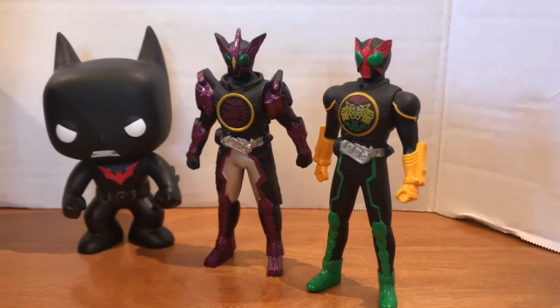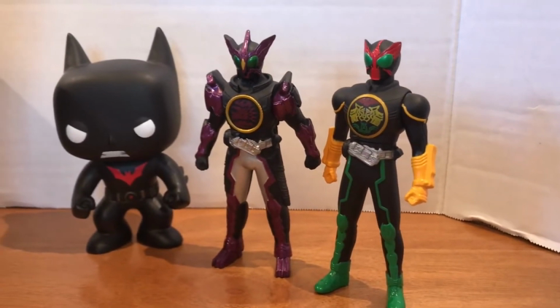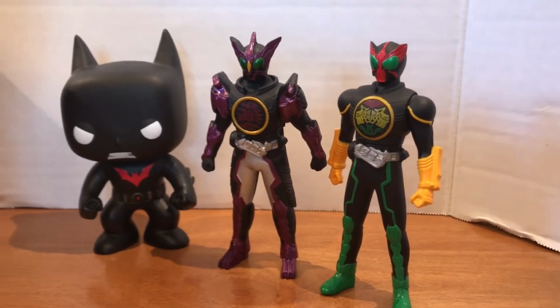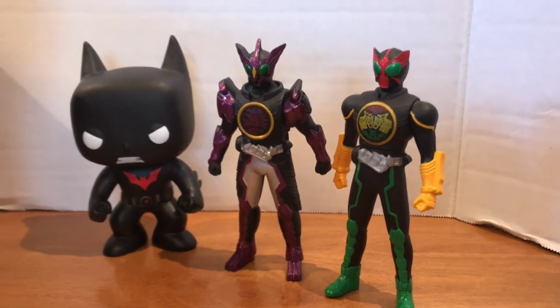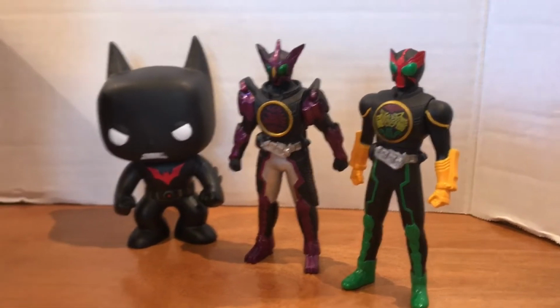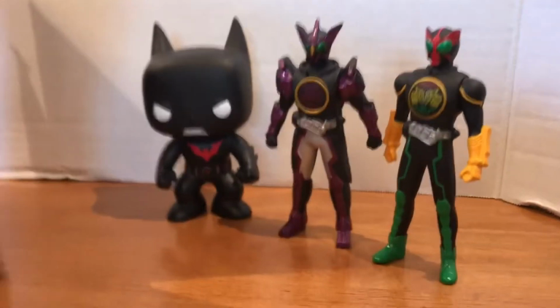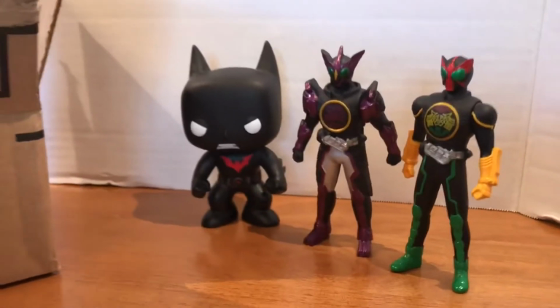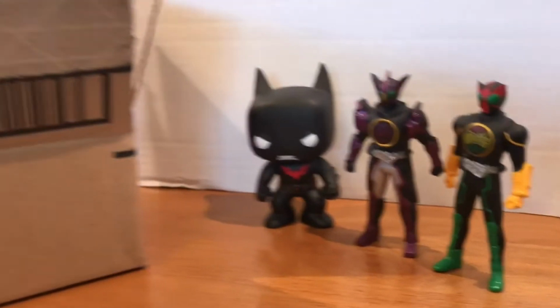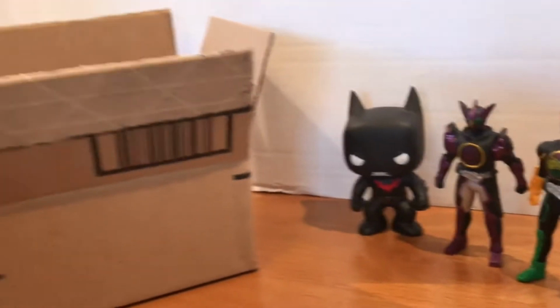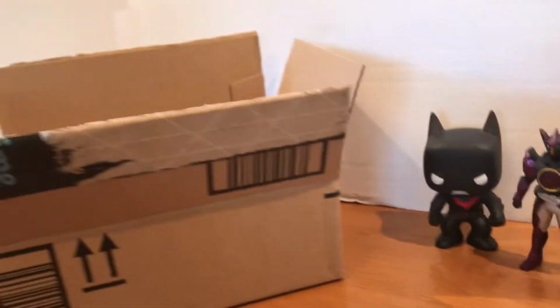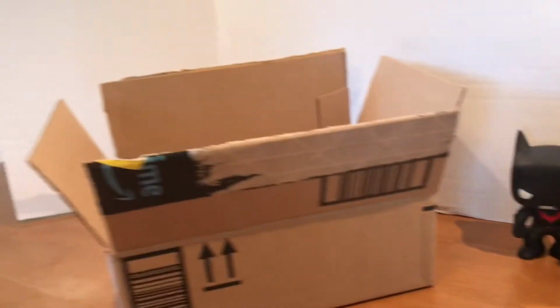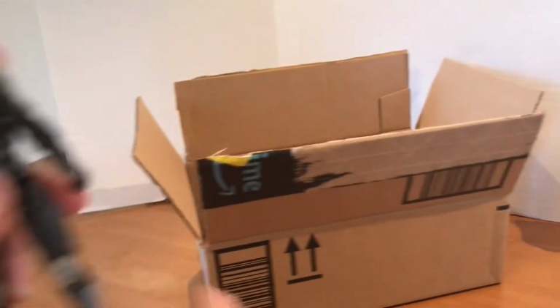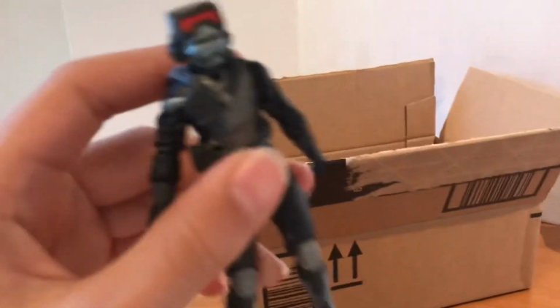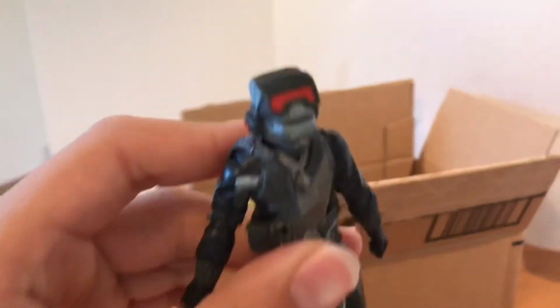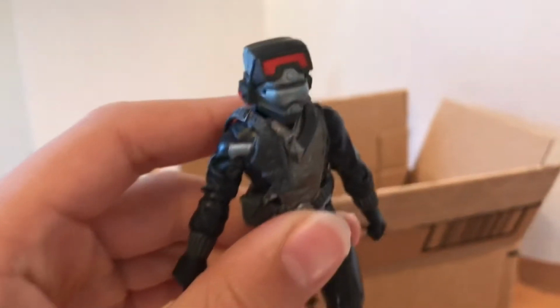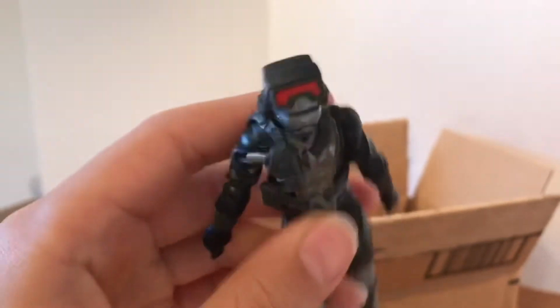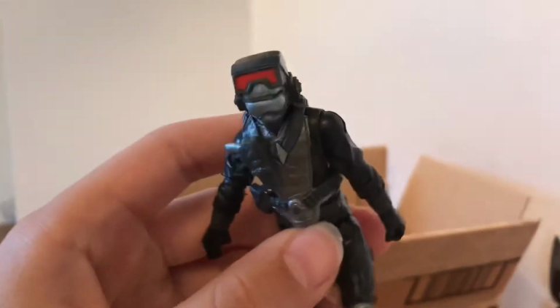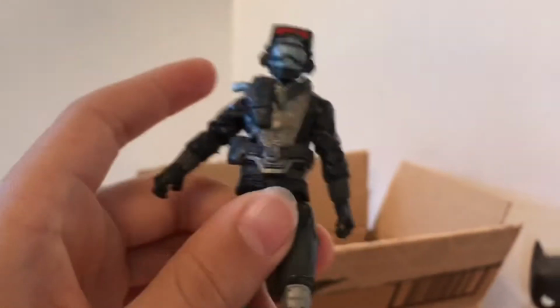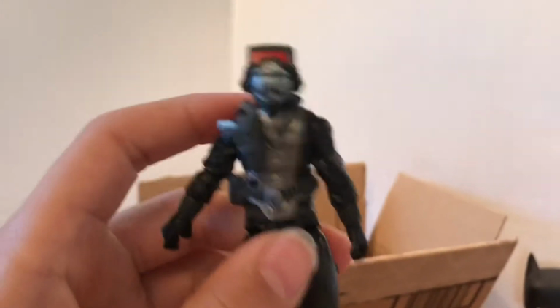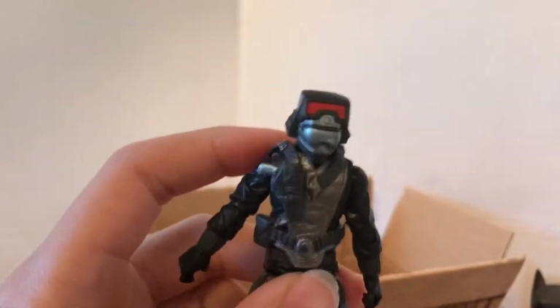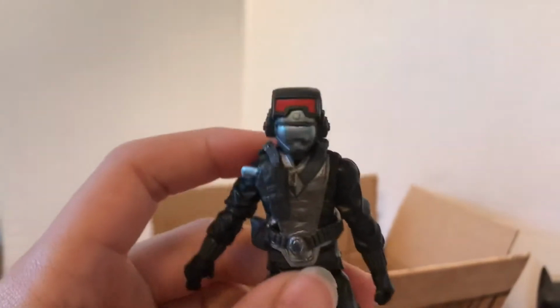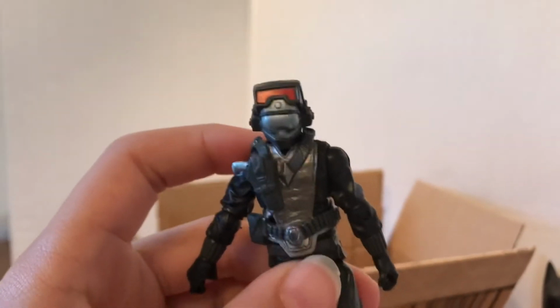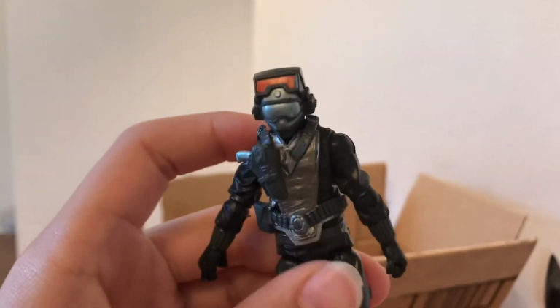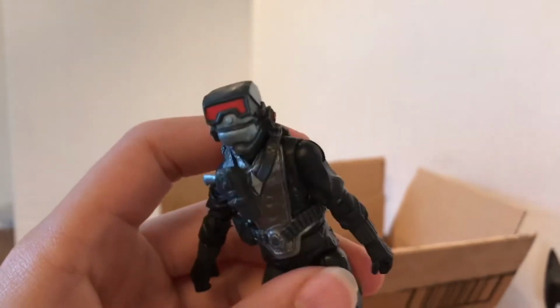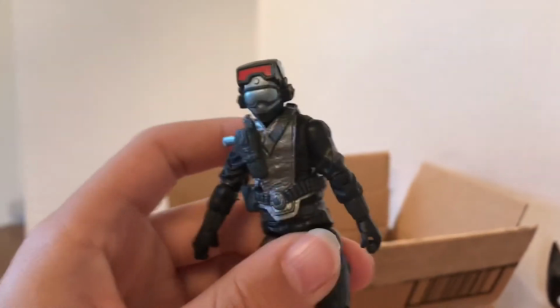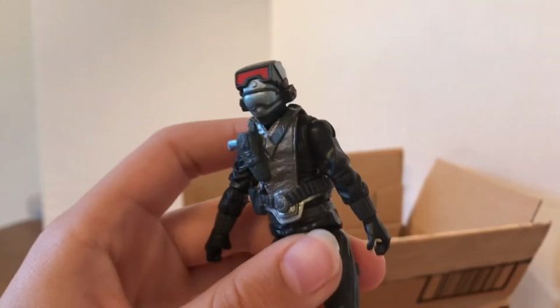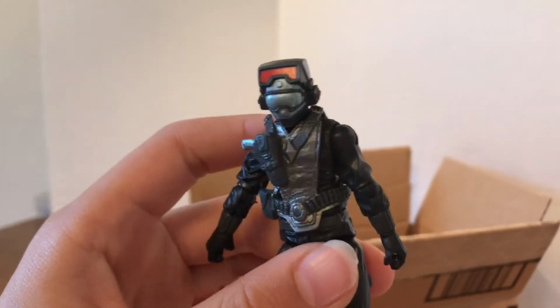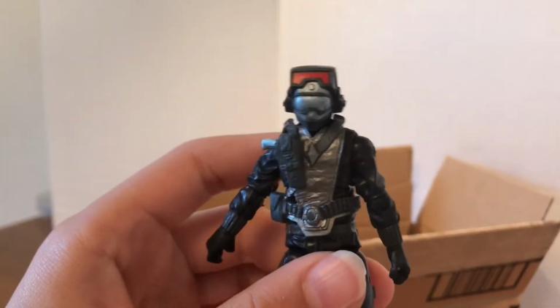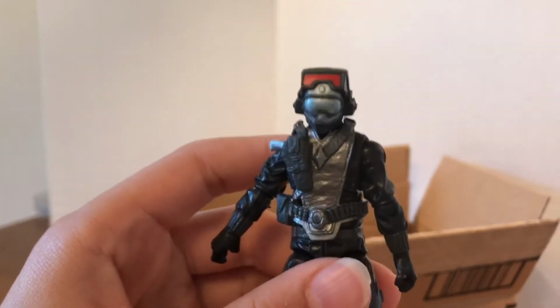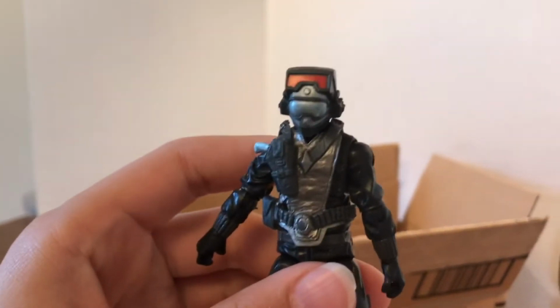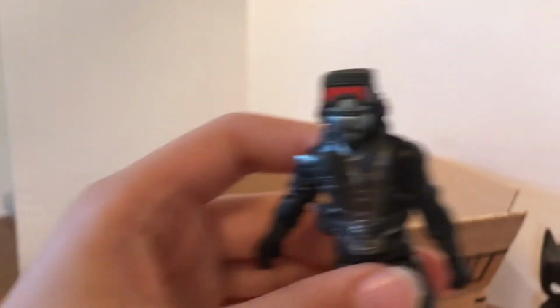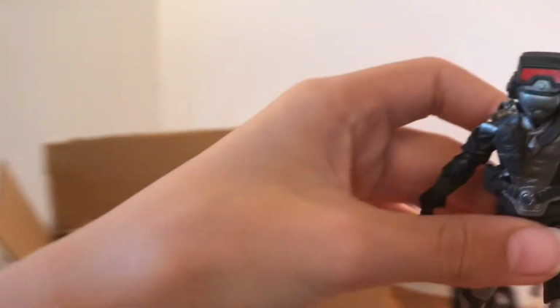And then next, another one that I don't really know what it is, but this guy also looks pretty cool. I don't know what he is from, so maybe you can tell me in the comments.